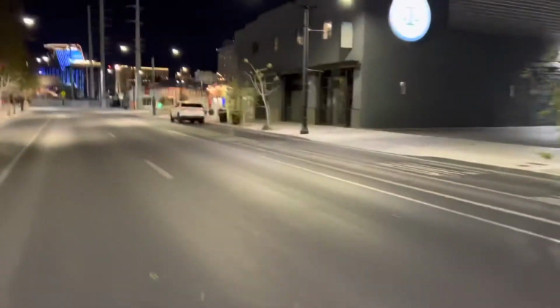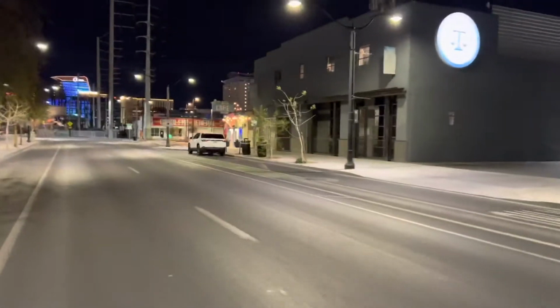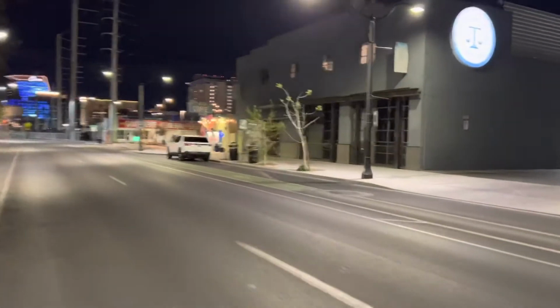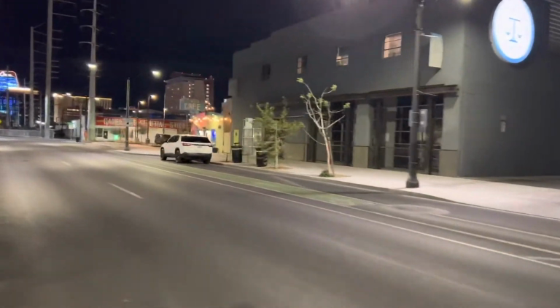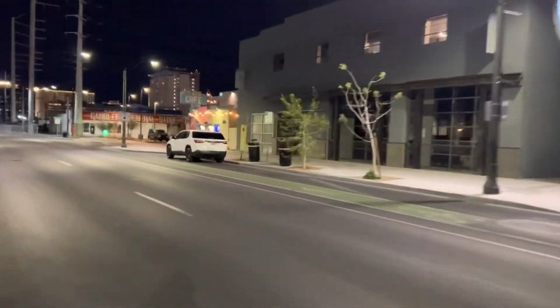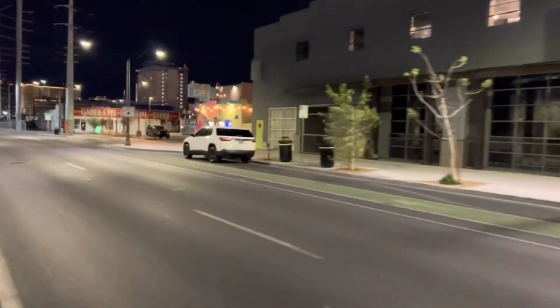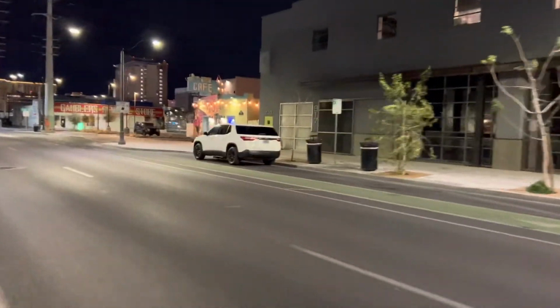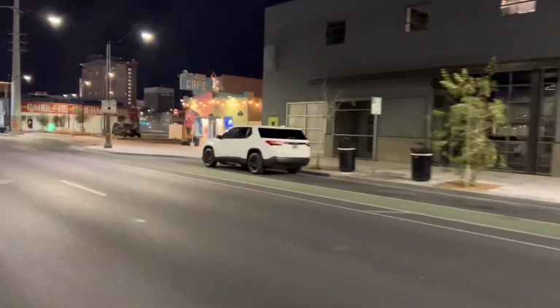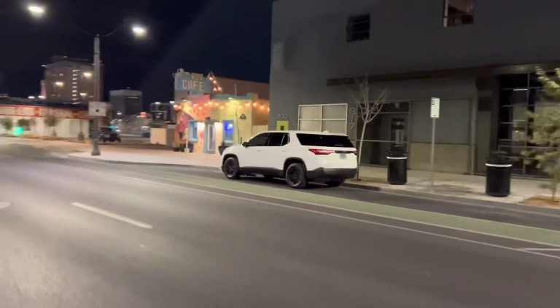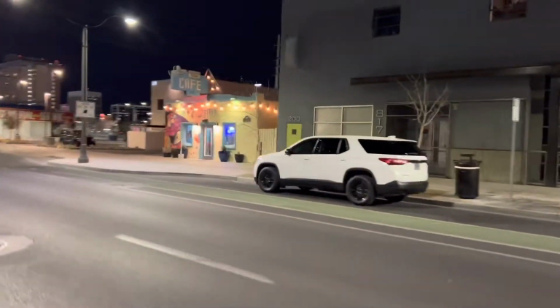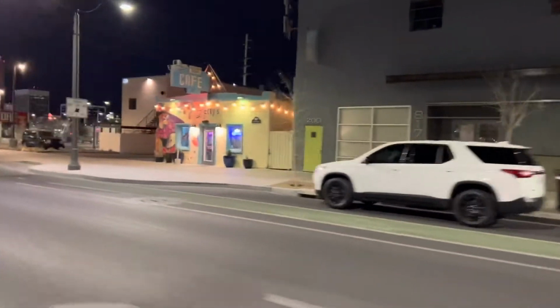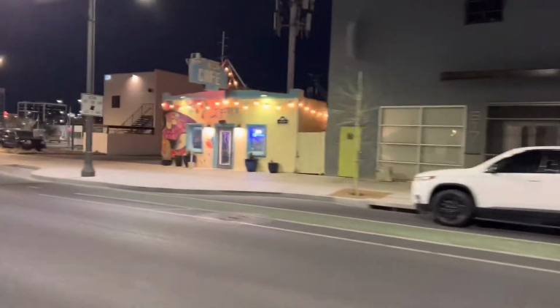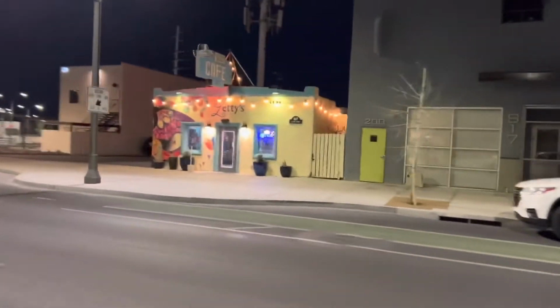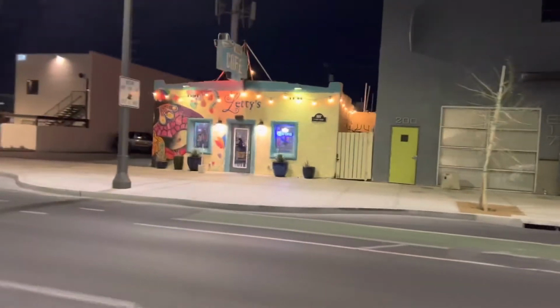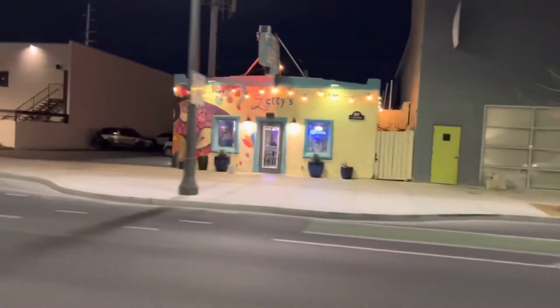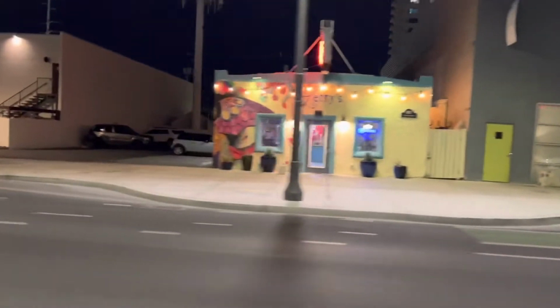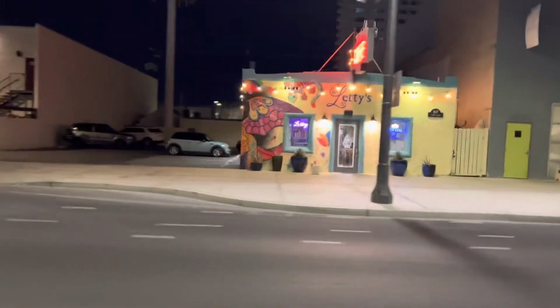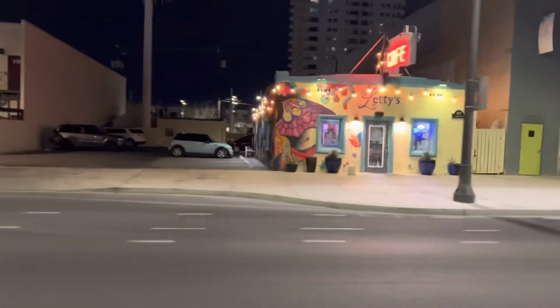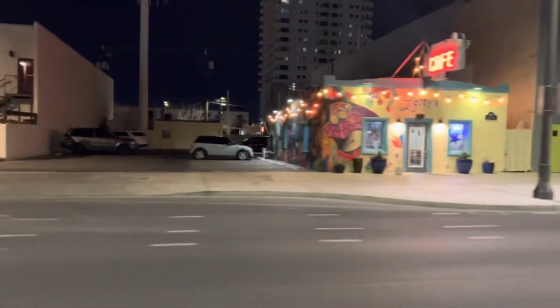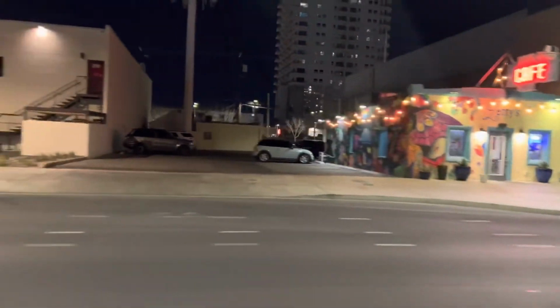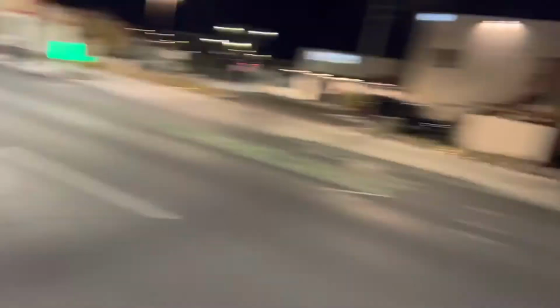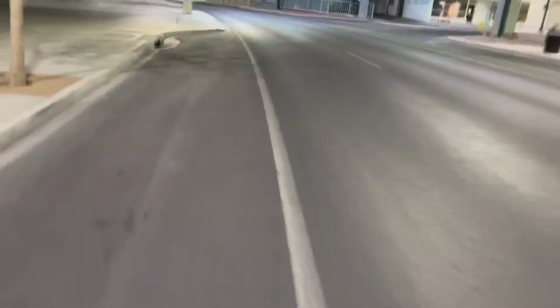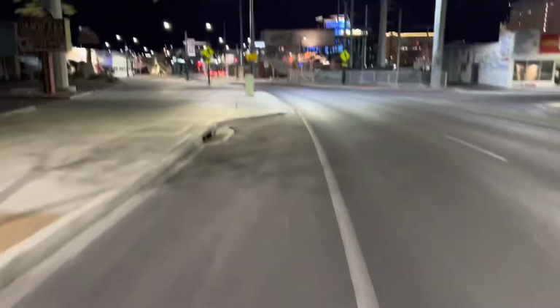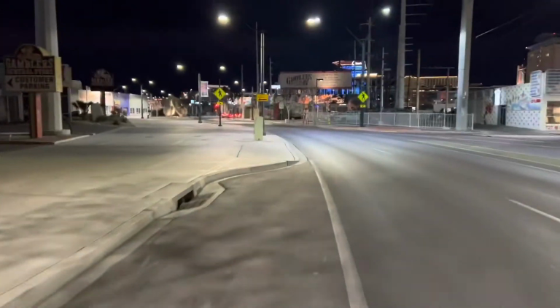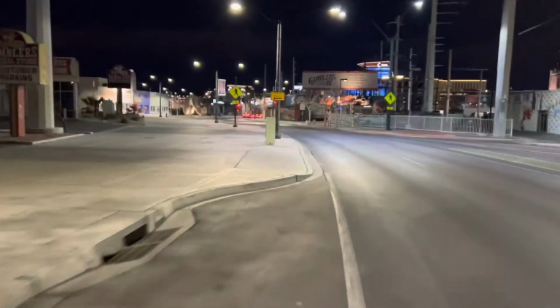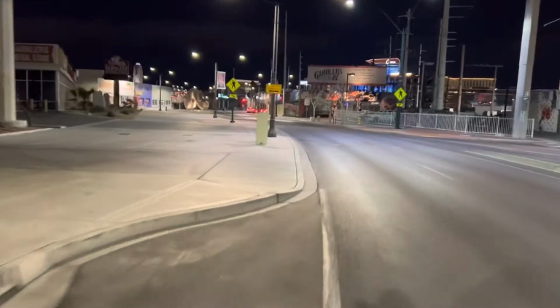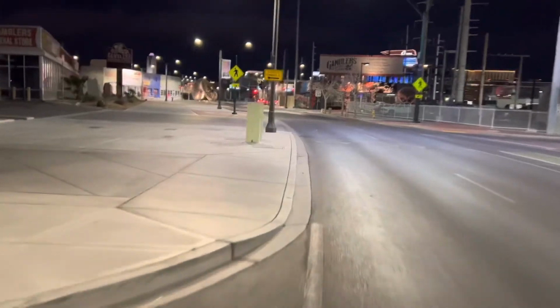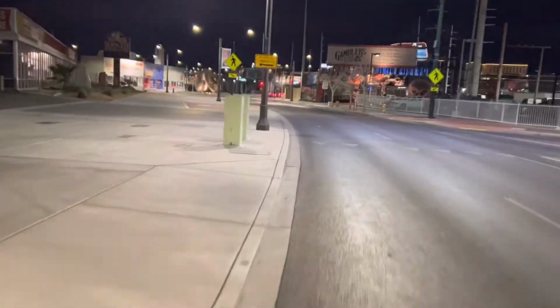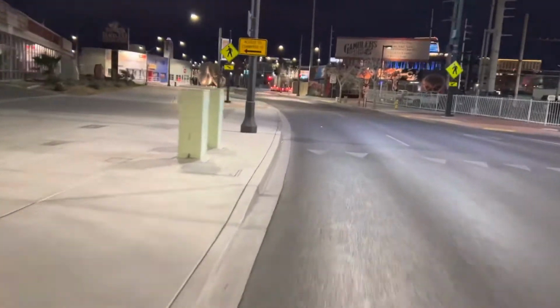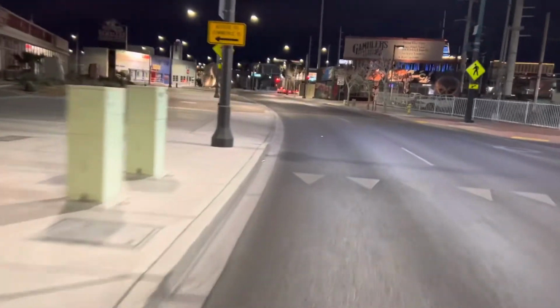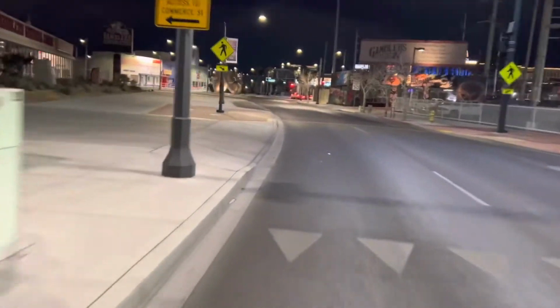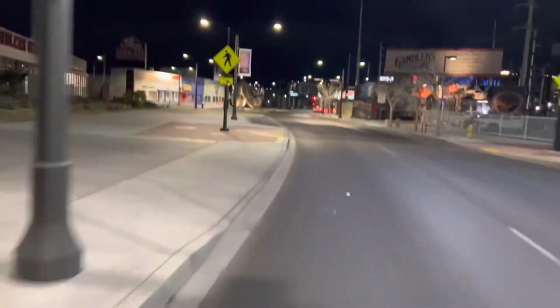Up here on the right is a really good Mexican restaurant — Letty's. You can look them up on Yelp. I had the tamales this time and everything there is good, so I recommend it. Get your exercise and then go in there and get some recovery tamales.